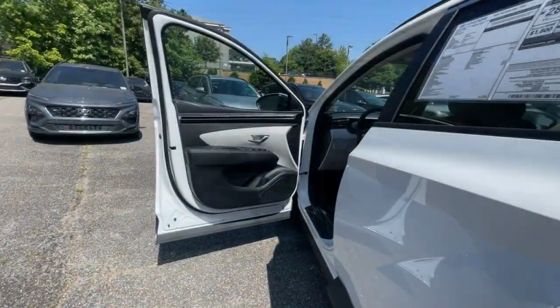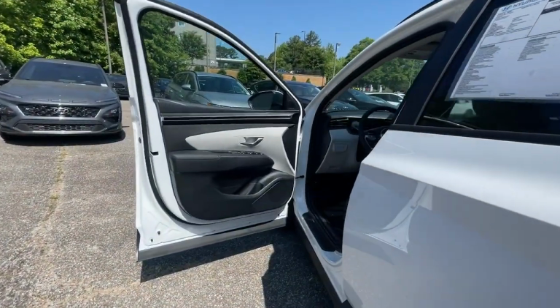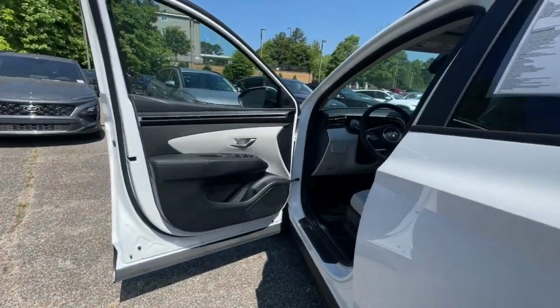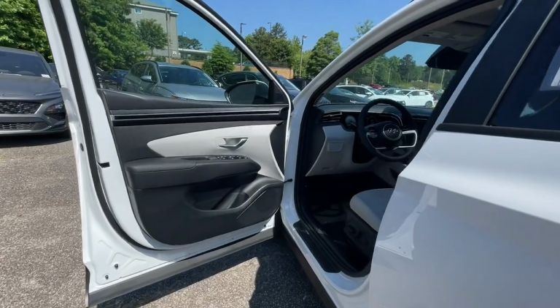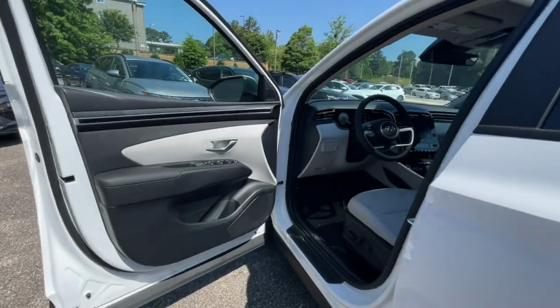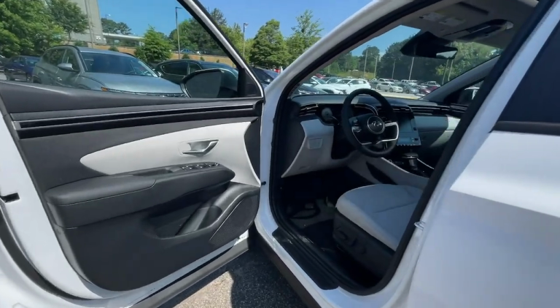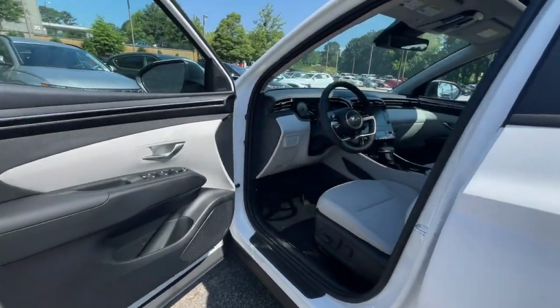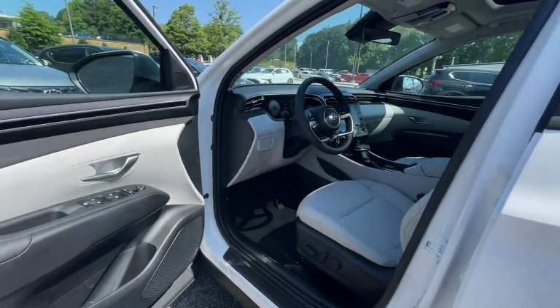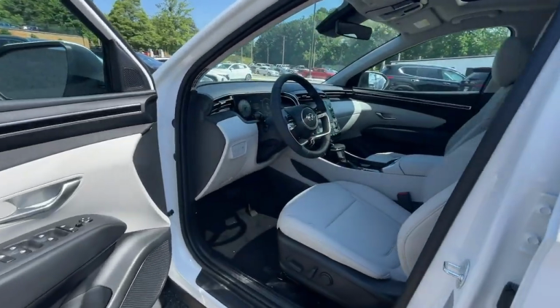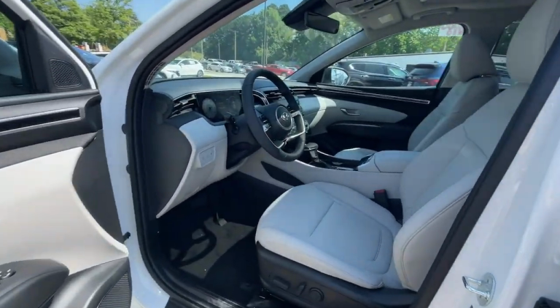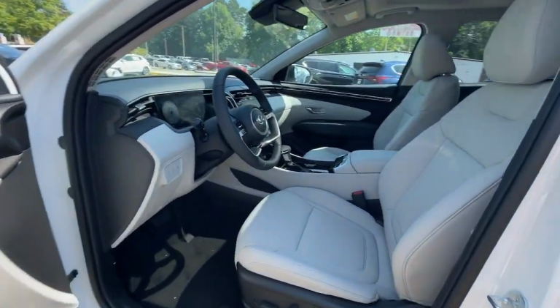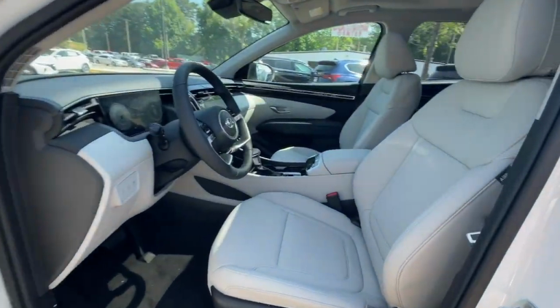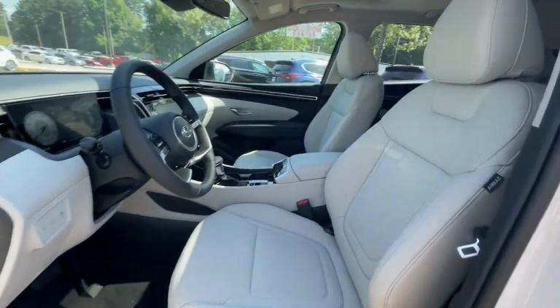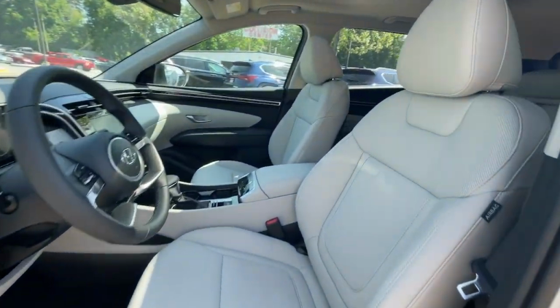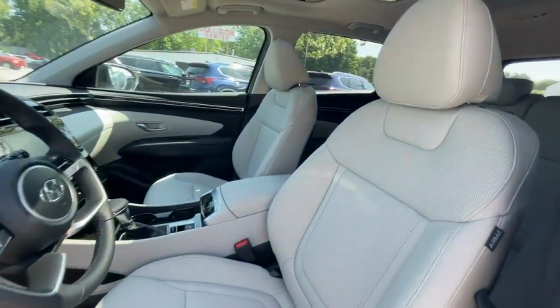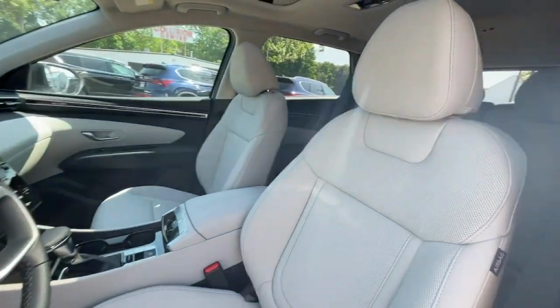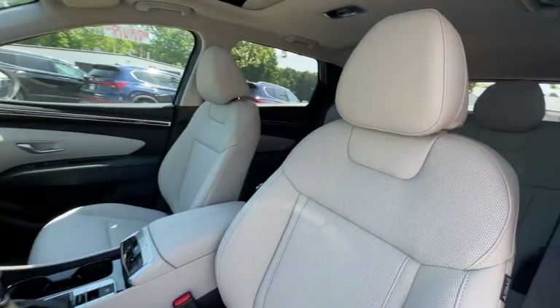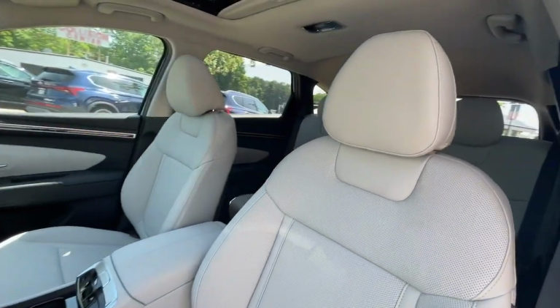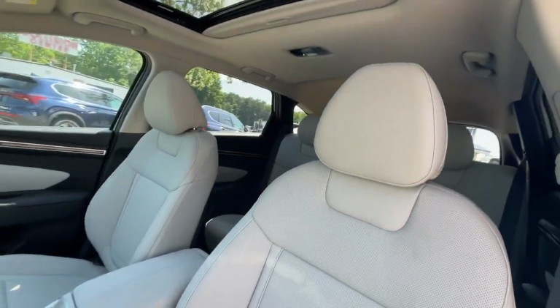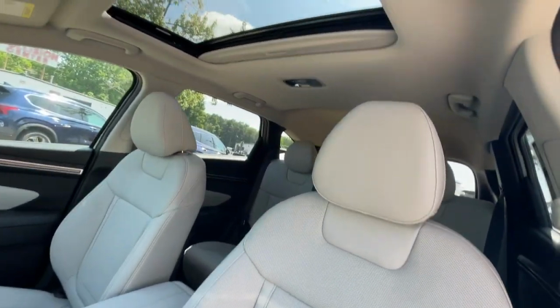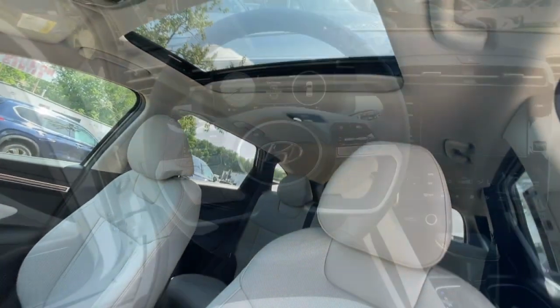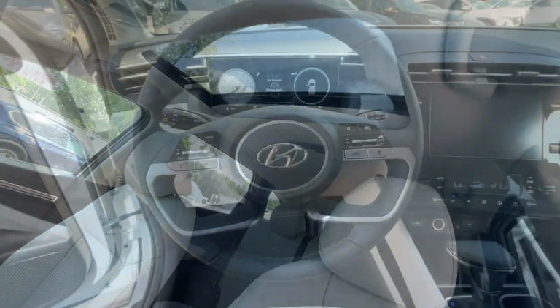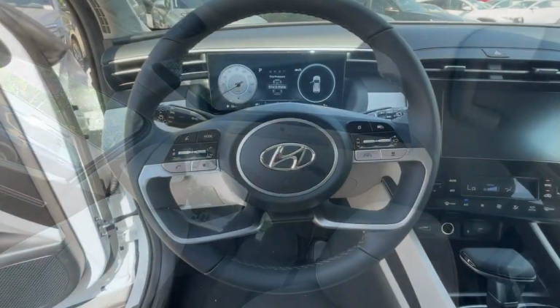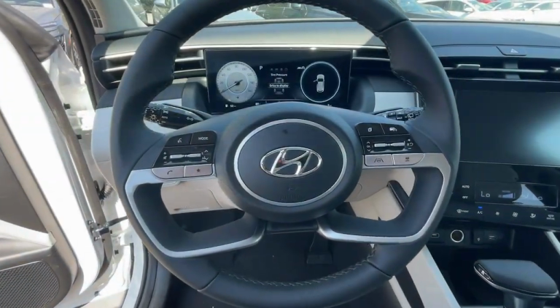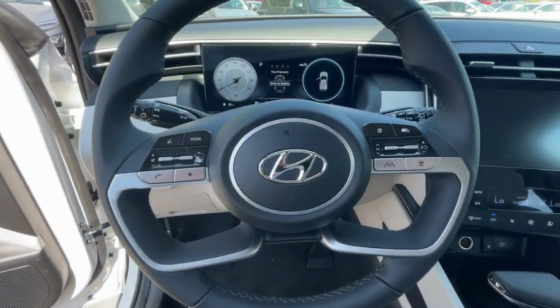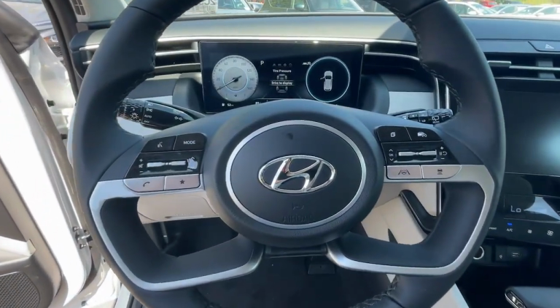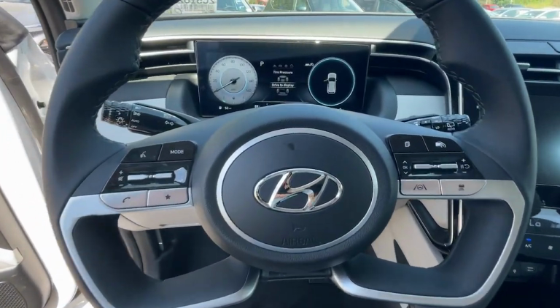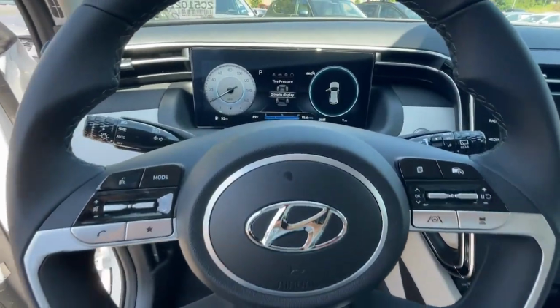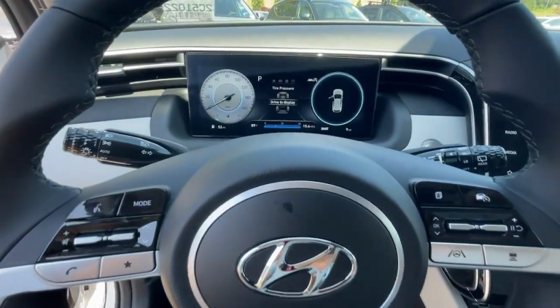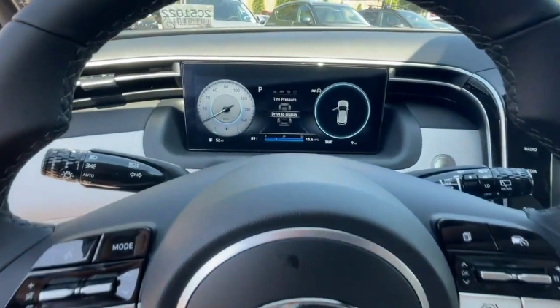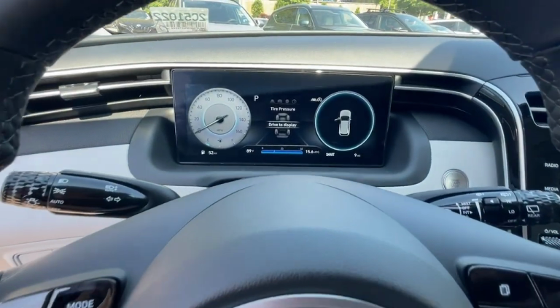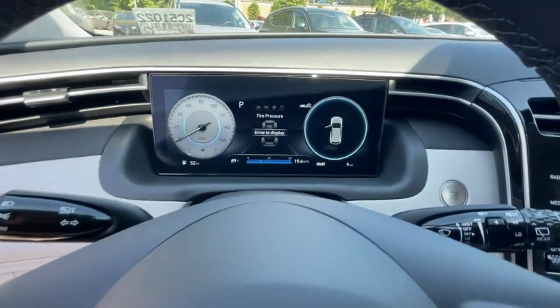Power Liftgate, Satellite Radio, Steering Wheel Audio Controls, Electronic Stability Control, Aluminum Wheels, and Heated Front Seat.